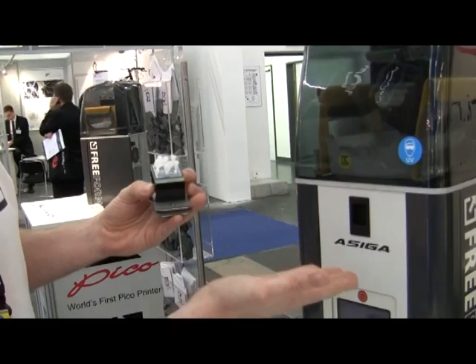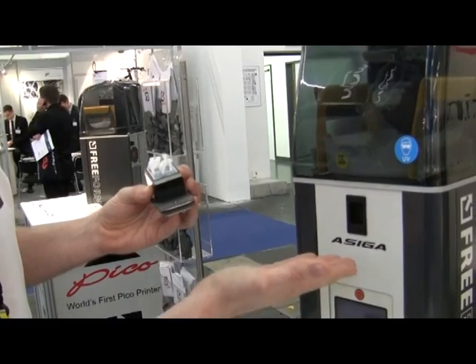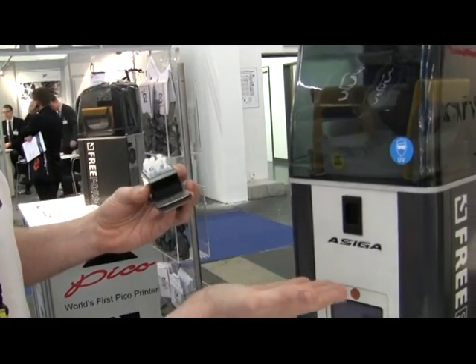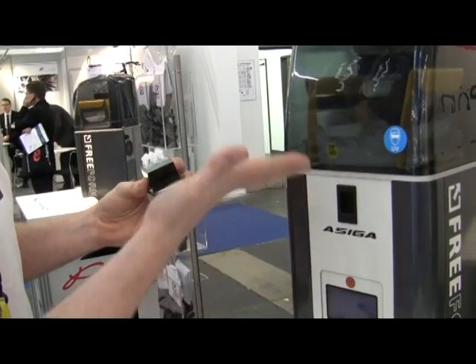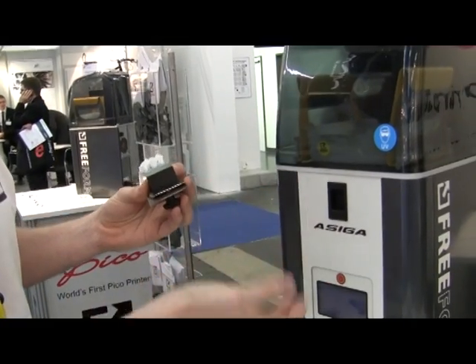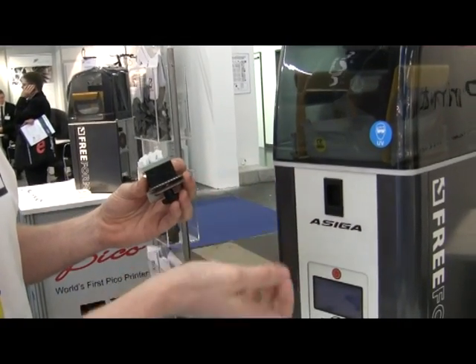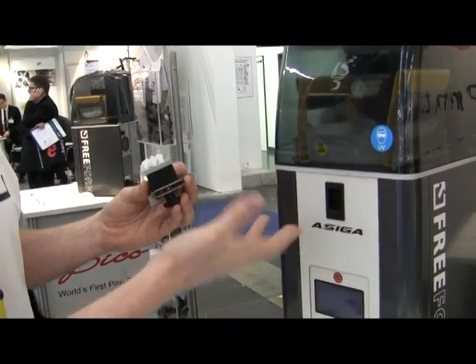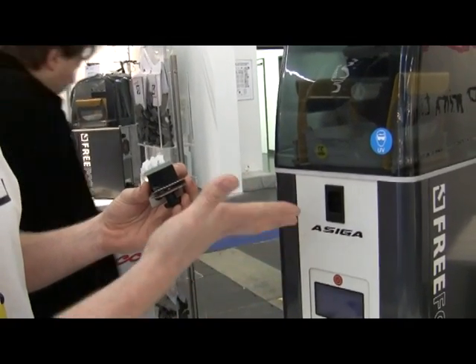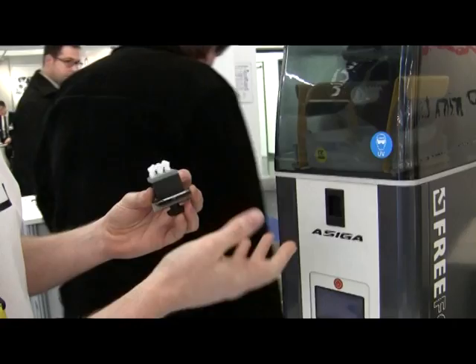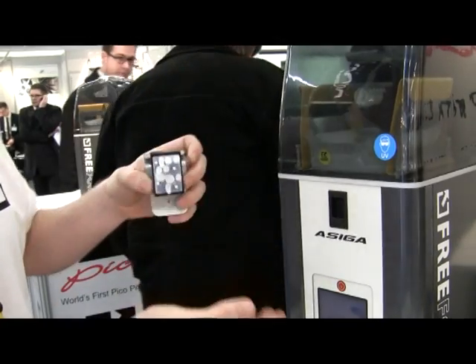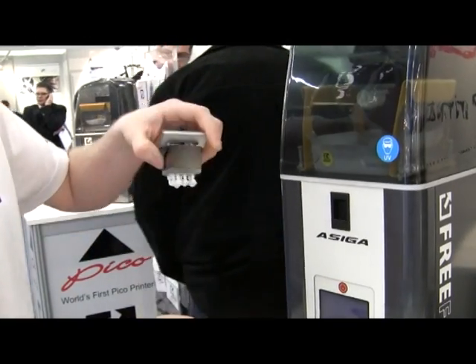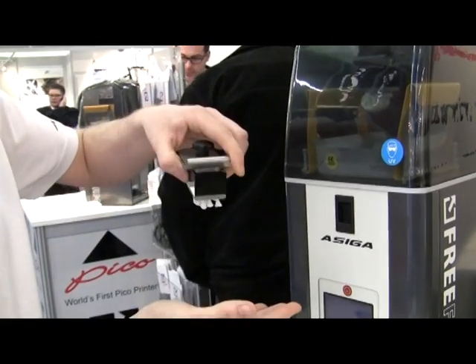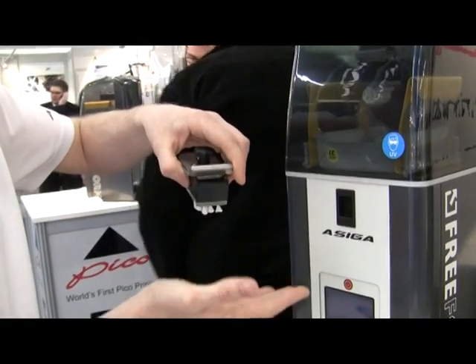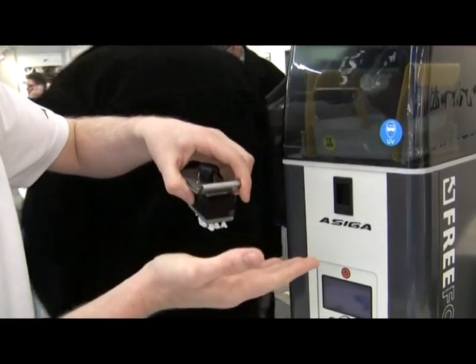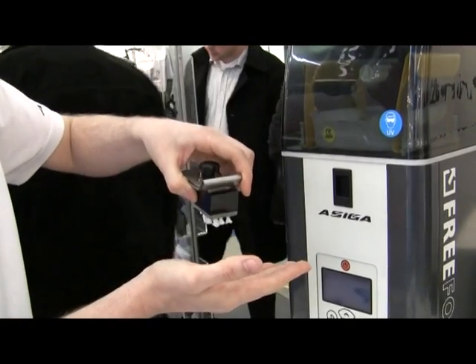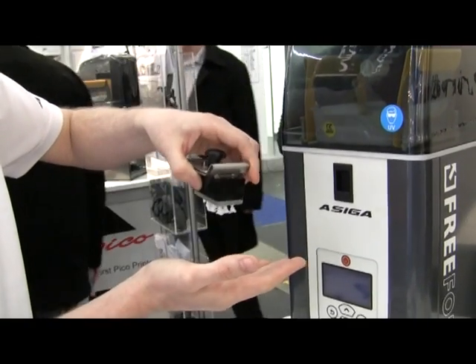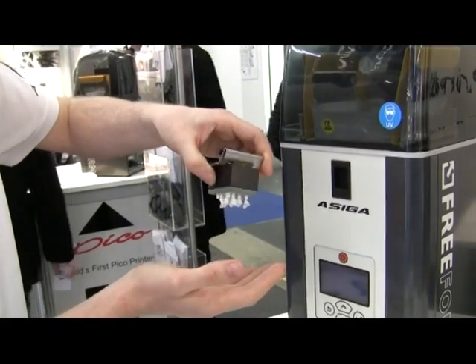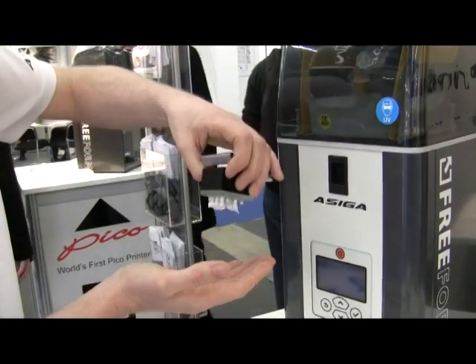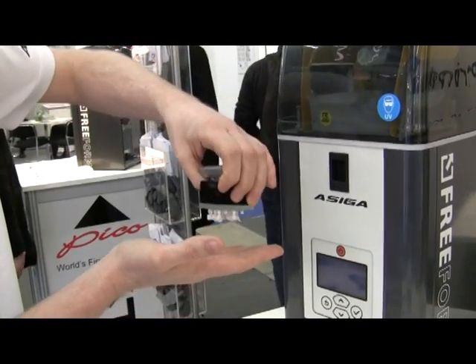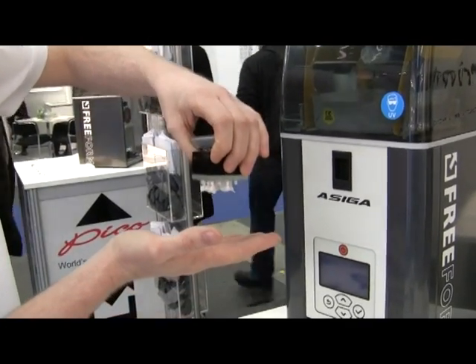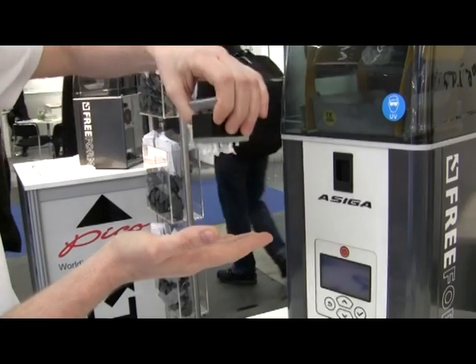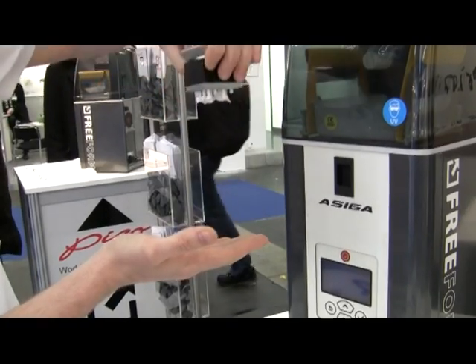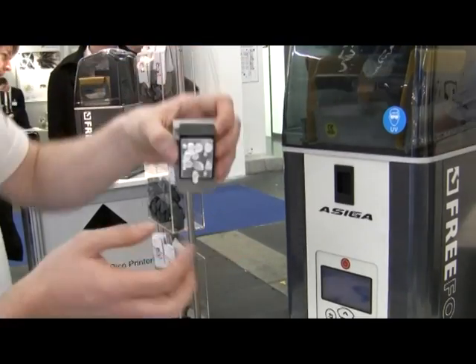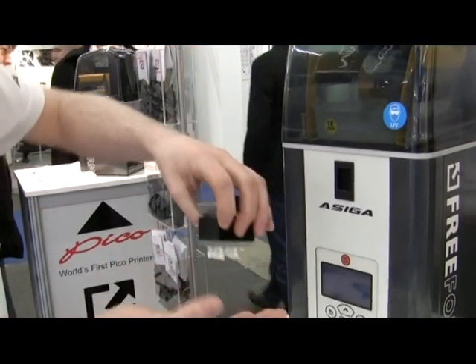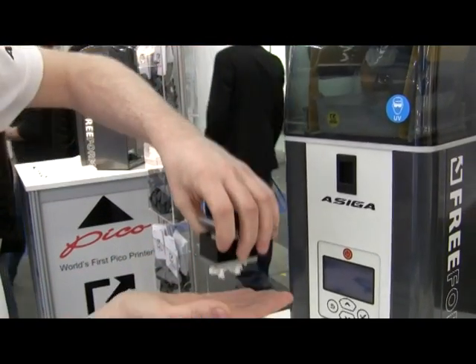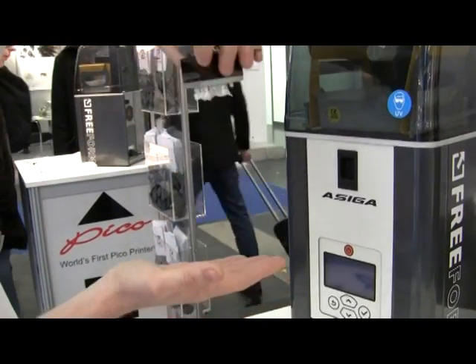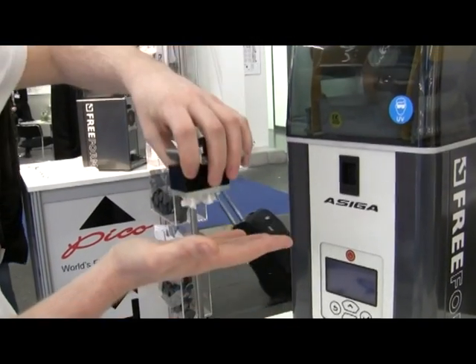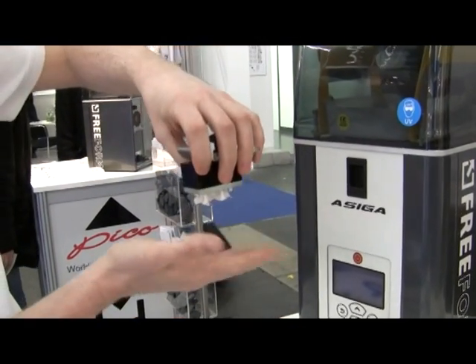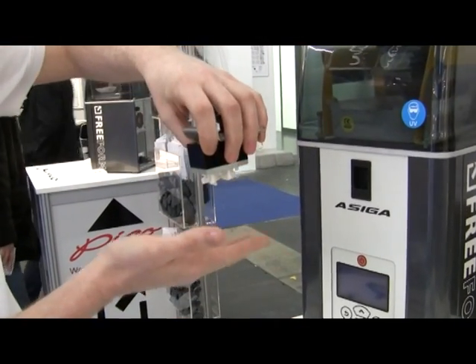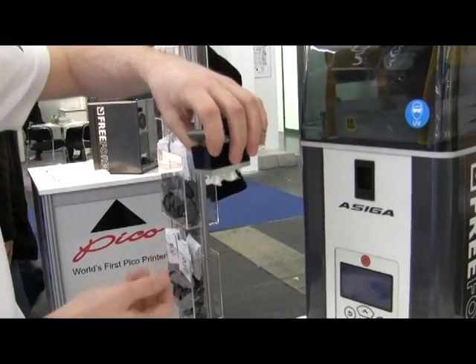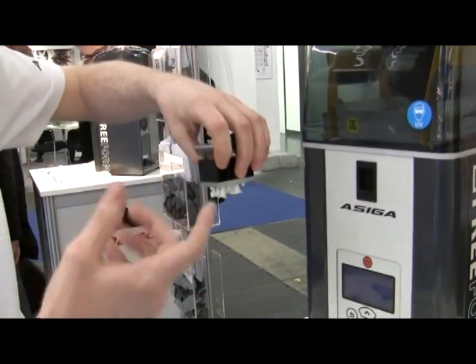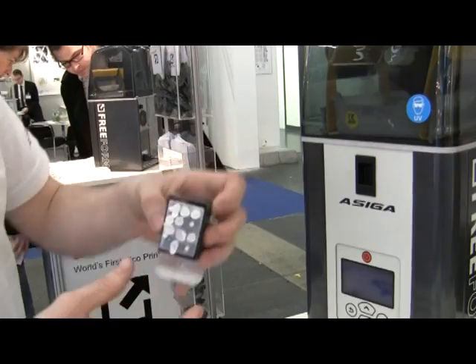The way that the machine works is it has a UV LED projector inside here. This basically prints one layer at a time, hardening the photopolymer material, and then it pulls up and out.